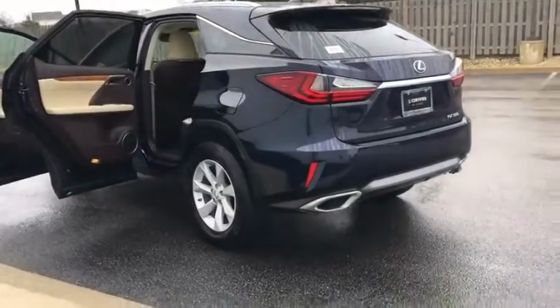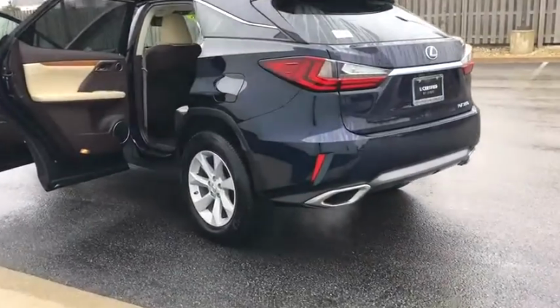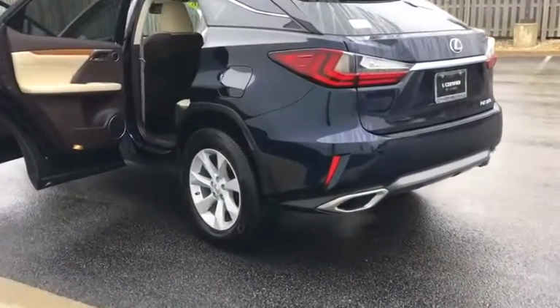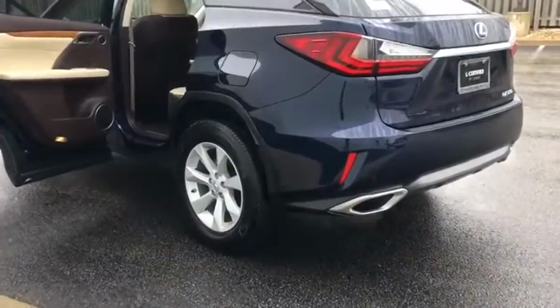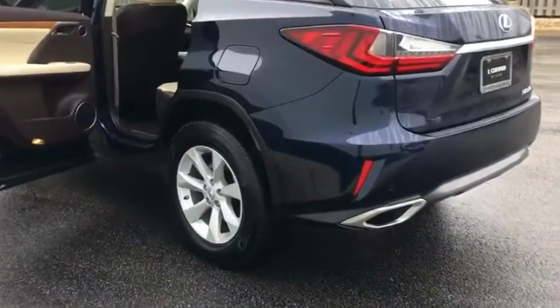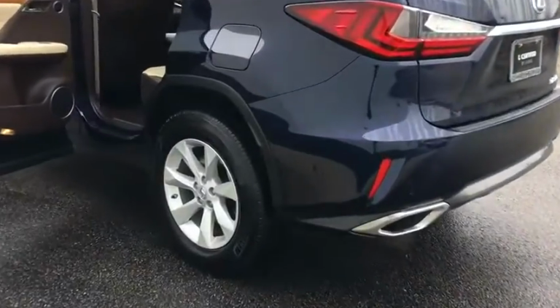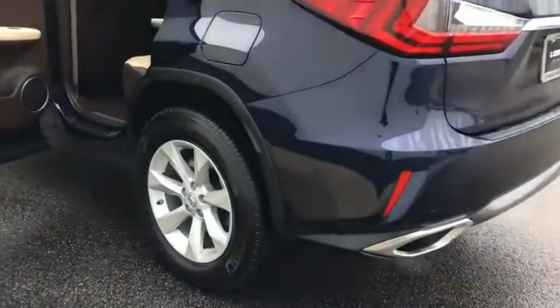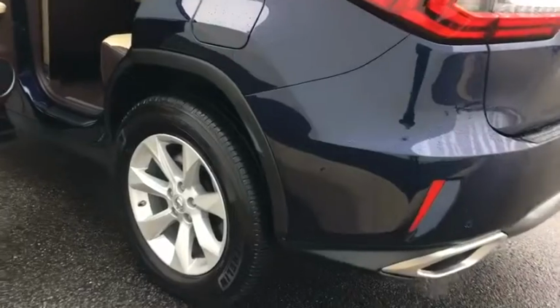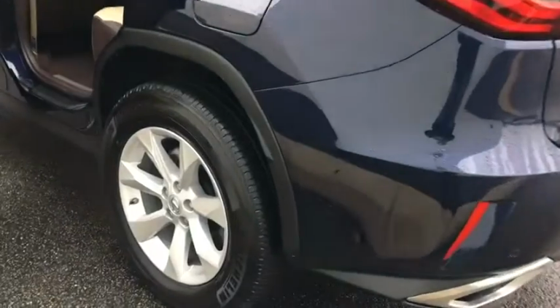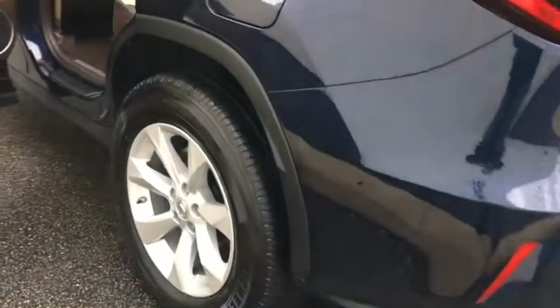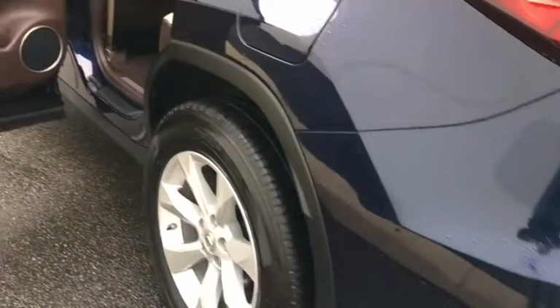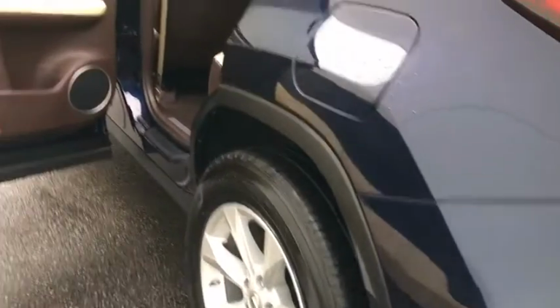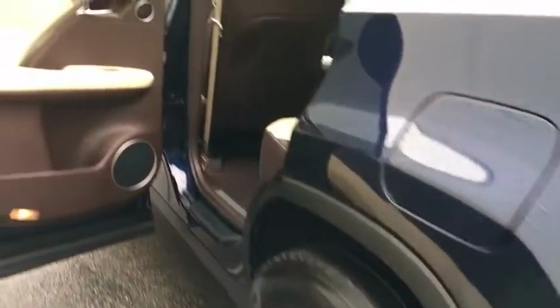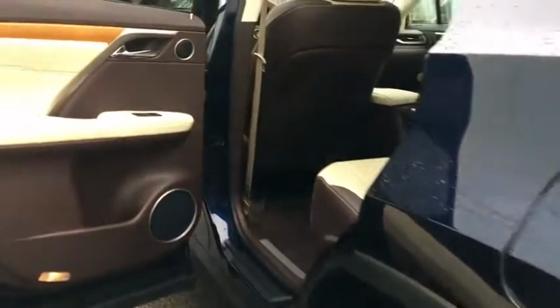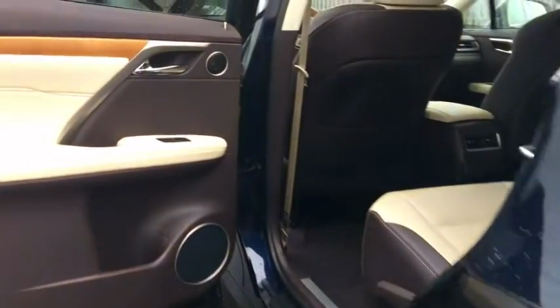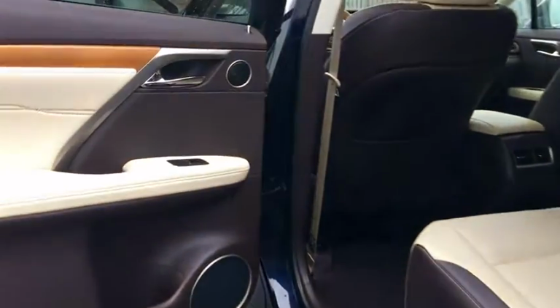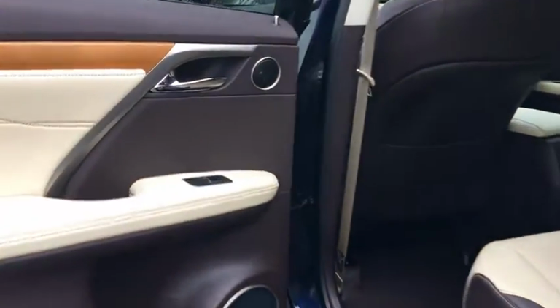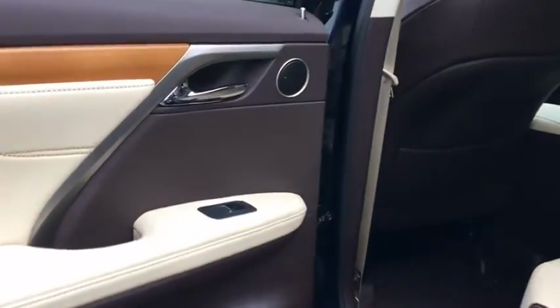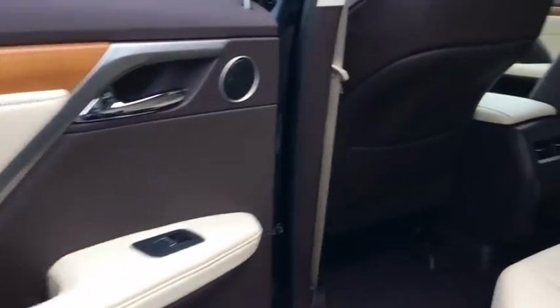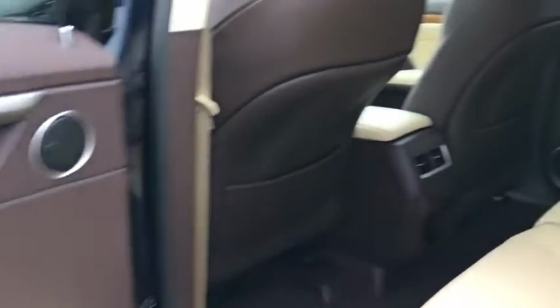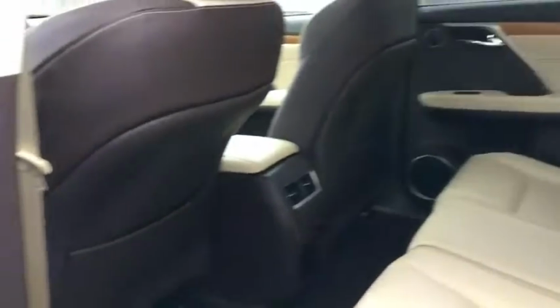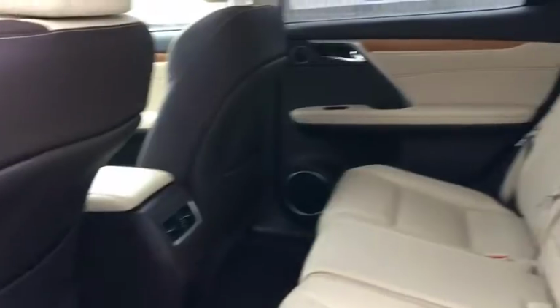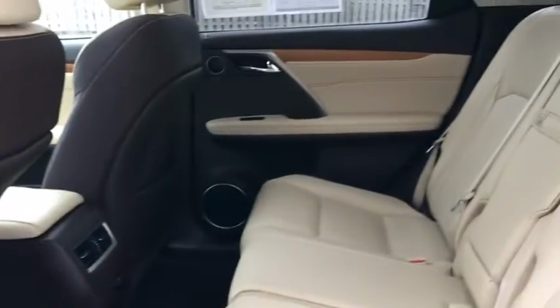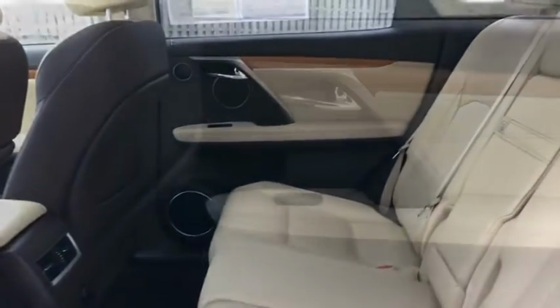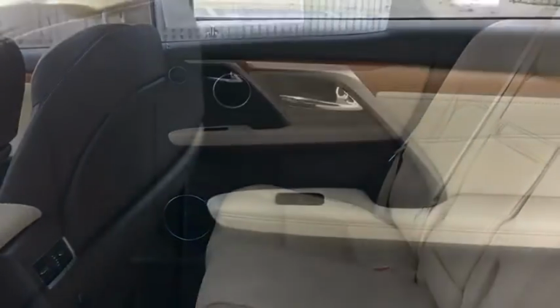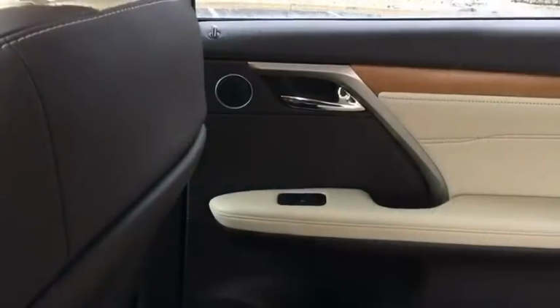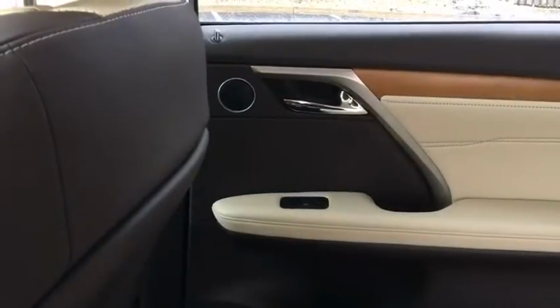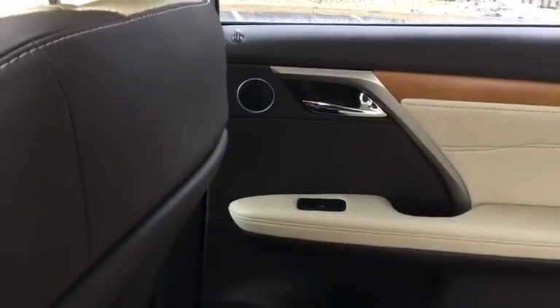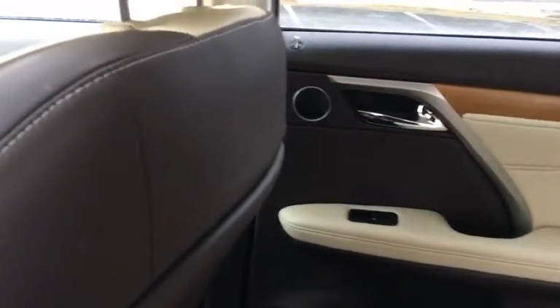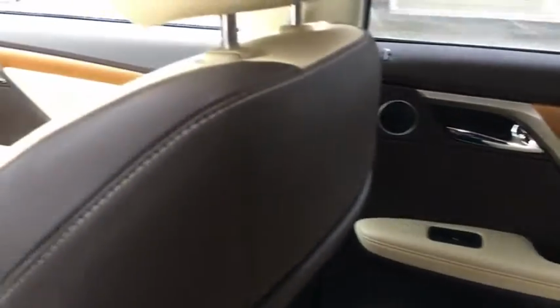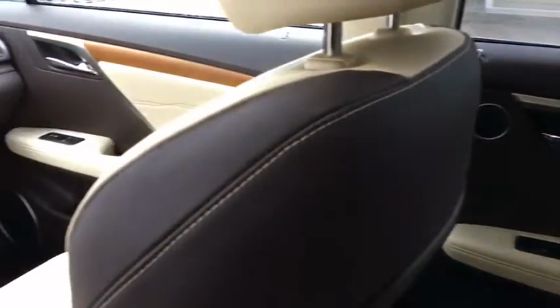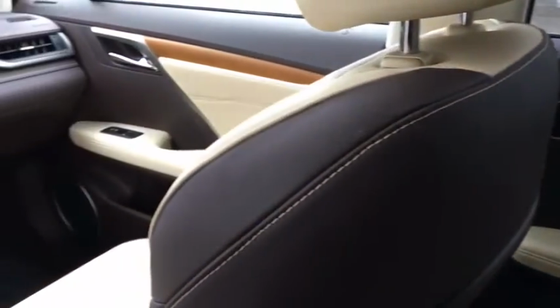This vehicle has less than 15,000 miles. Here are some of this vehicle's great options: low tire pressure warning. Take this vehicle for a spin and see why so many shoppers are now proud owners.